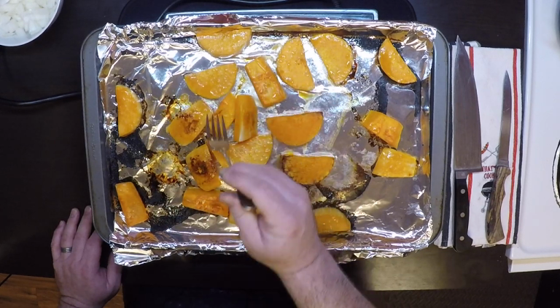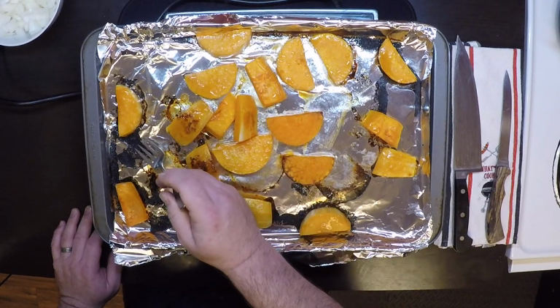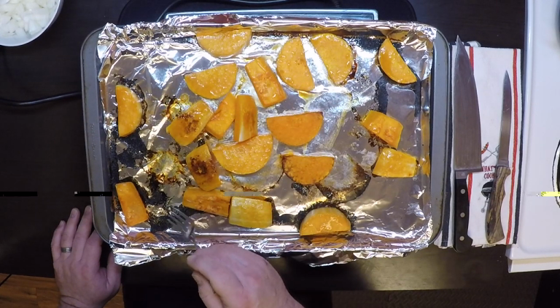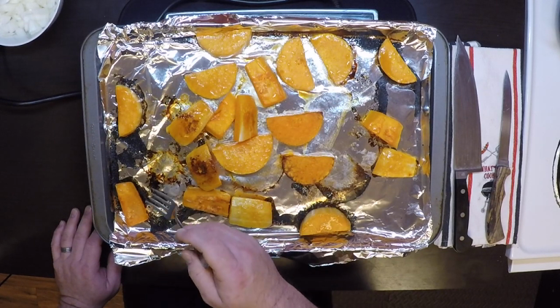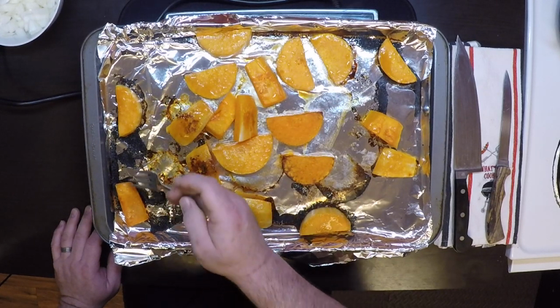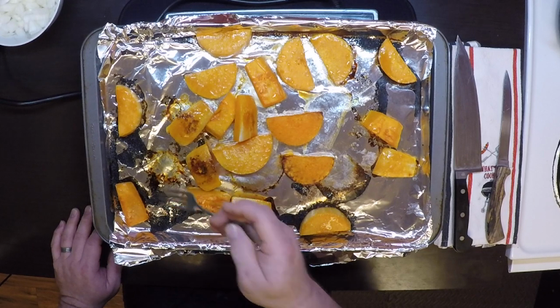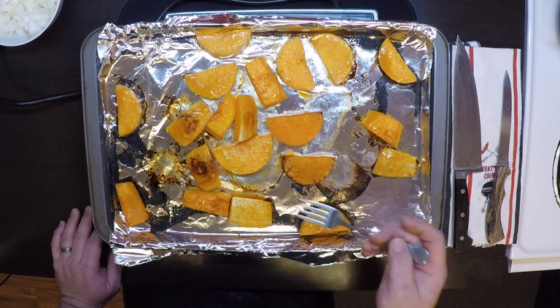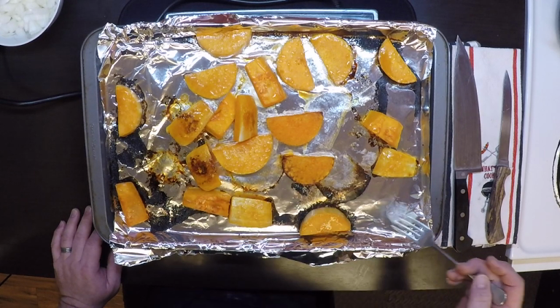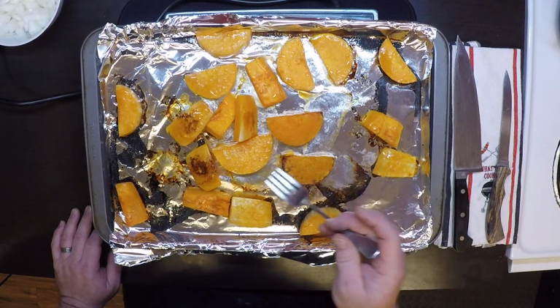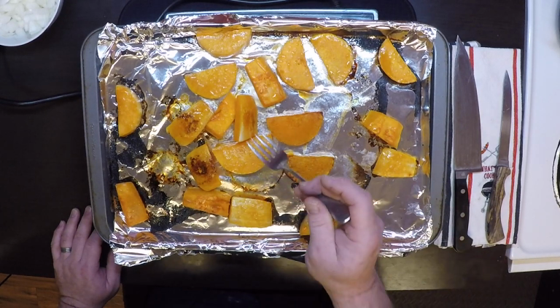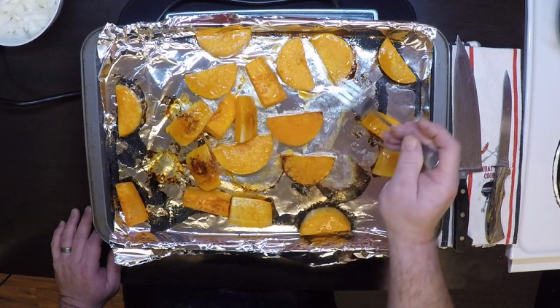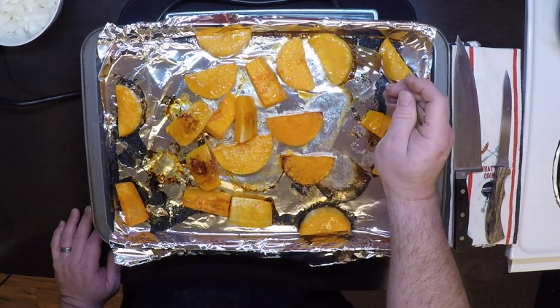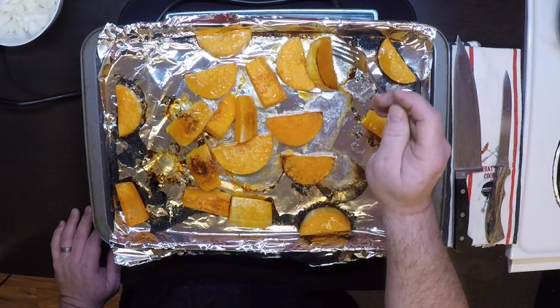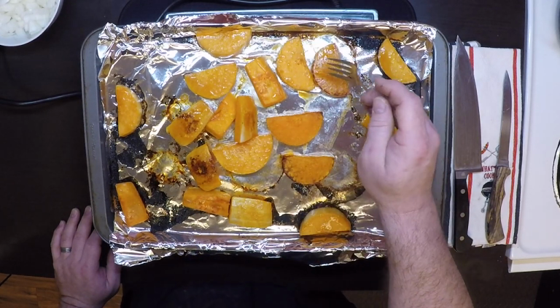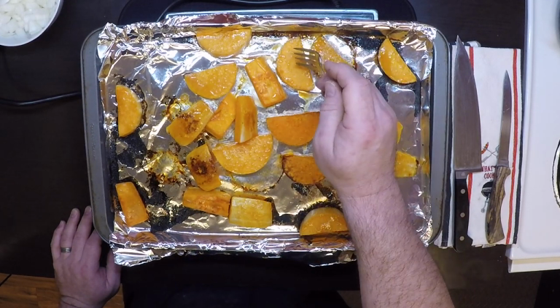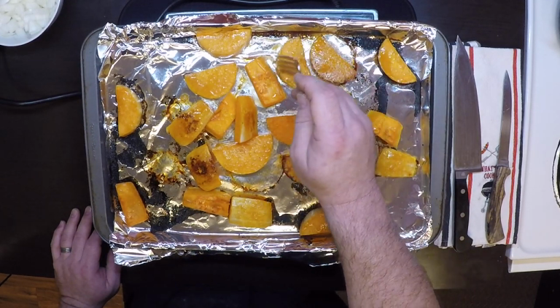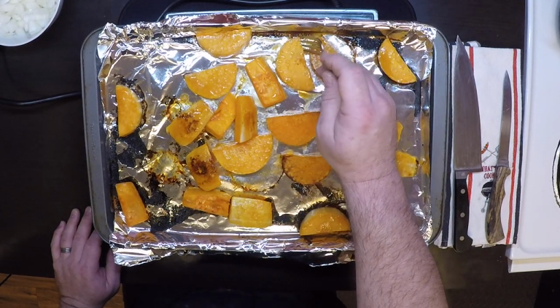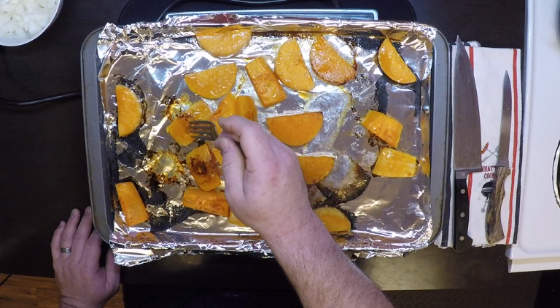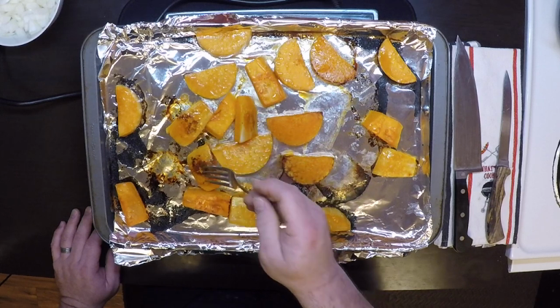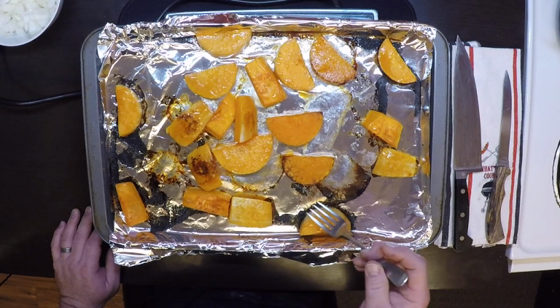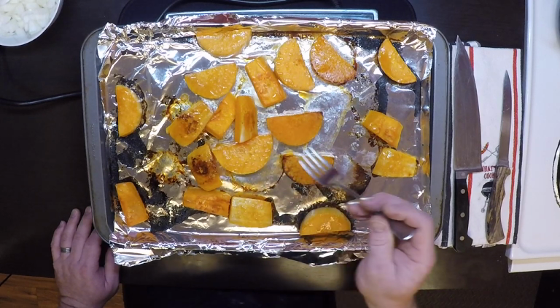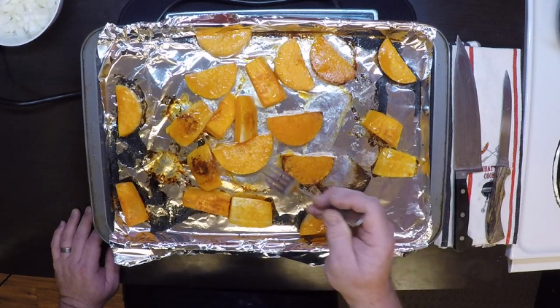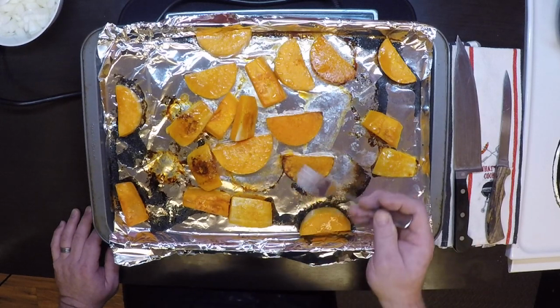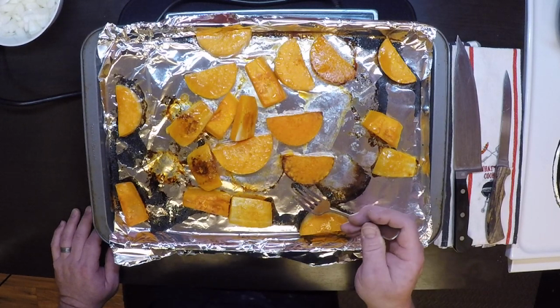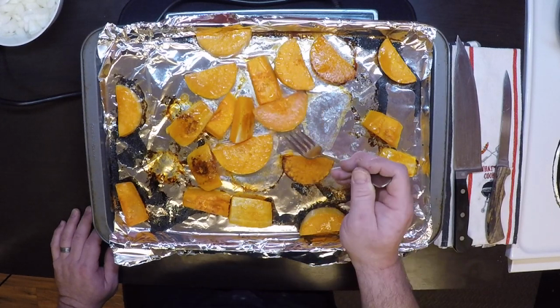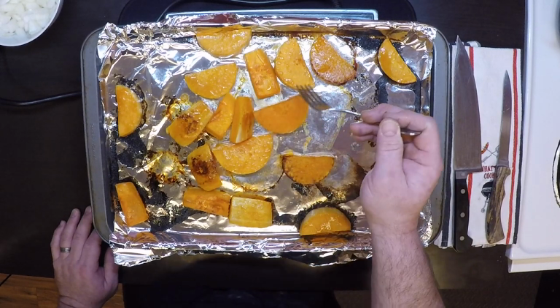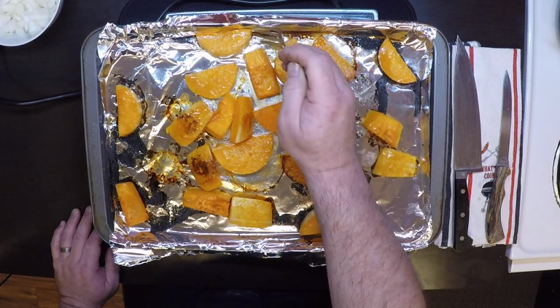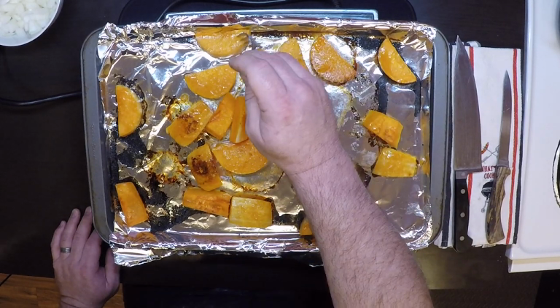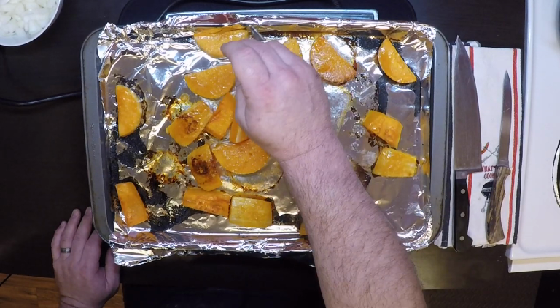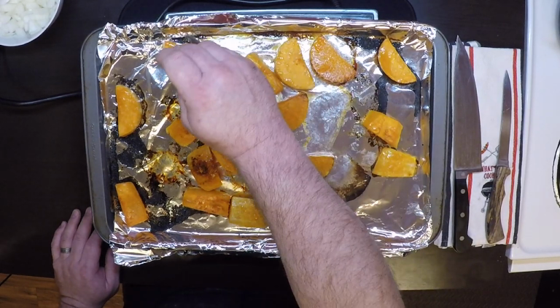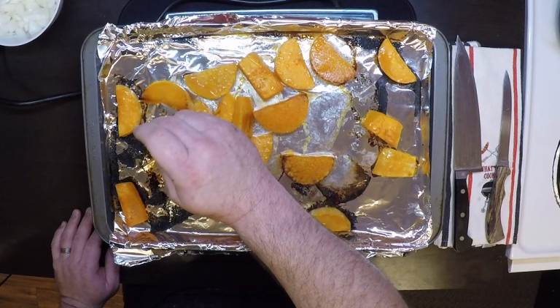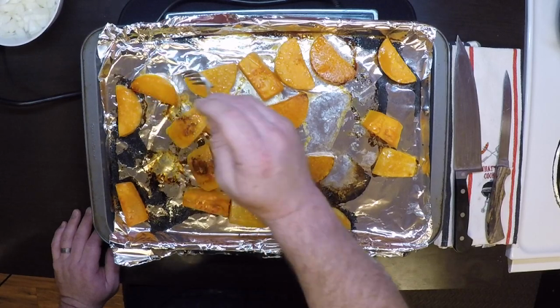You can see all this stuff that's burned on here is why you want to put foil or a silicone pad or something down. You can go longer and get more caramelization, or turn on the broiler and get some on the top. That's all up to you. You're not really going to overcook this at all.